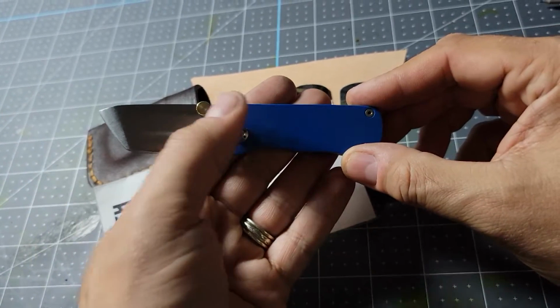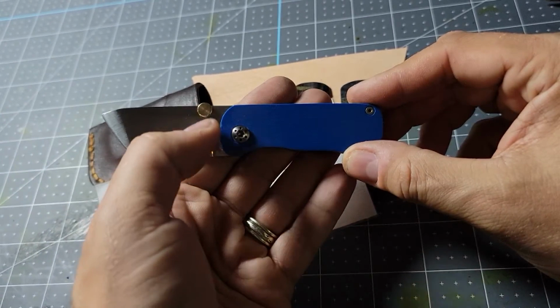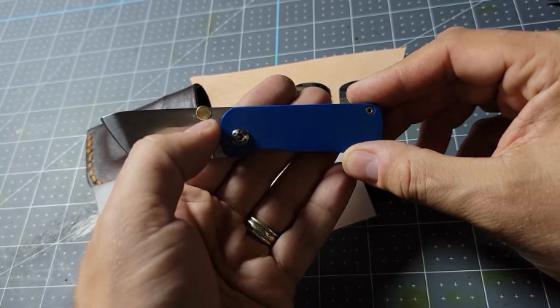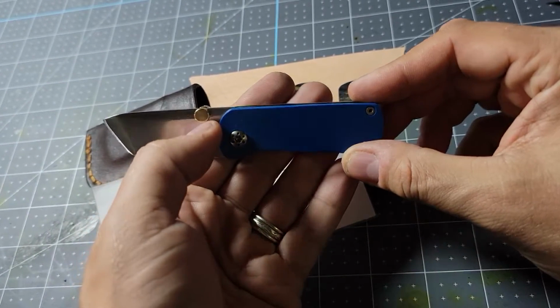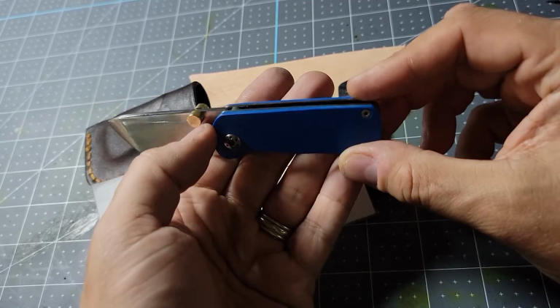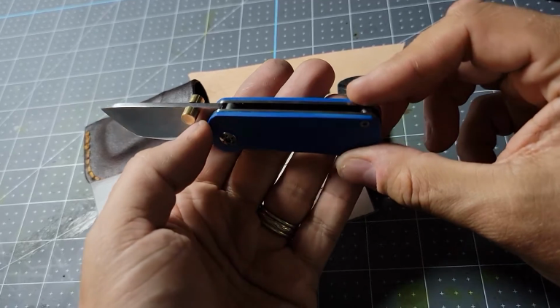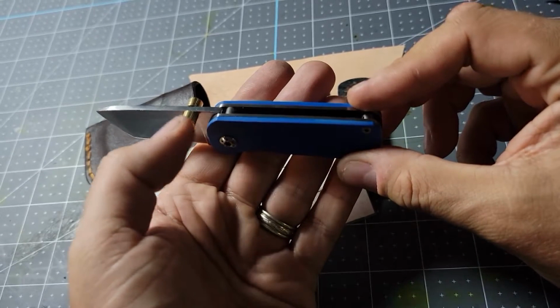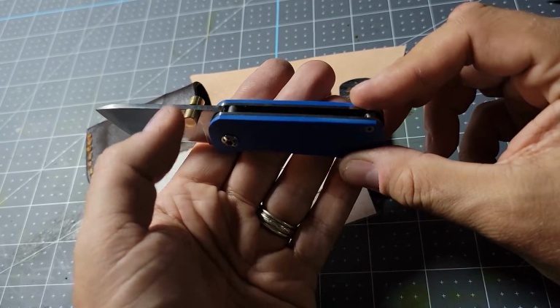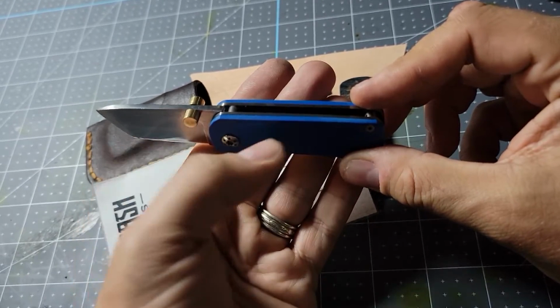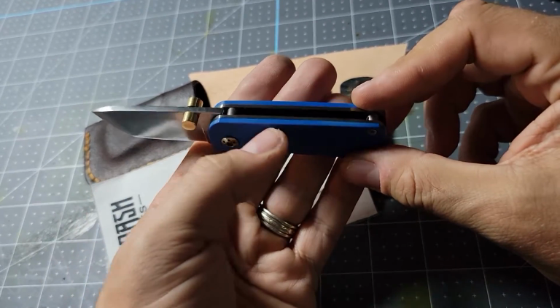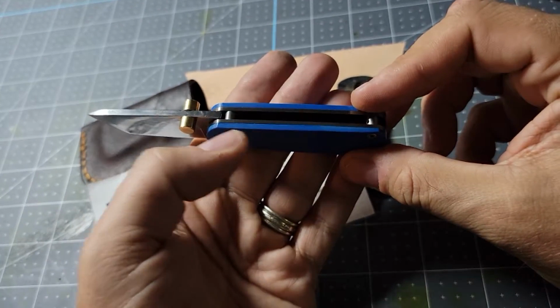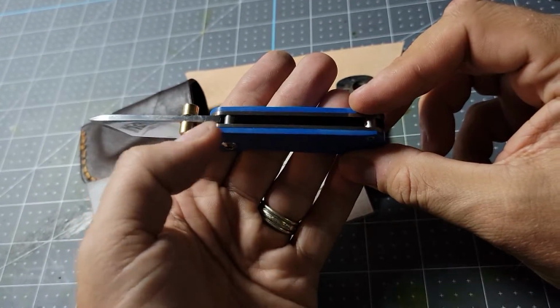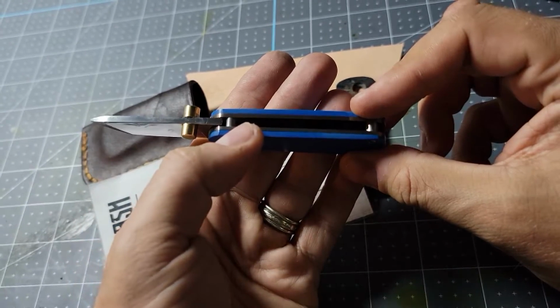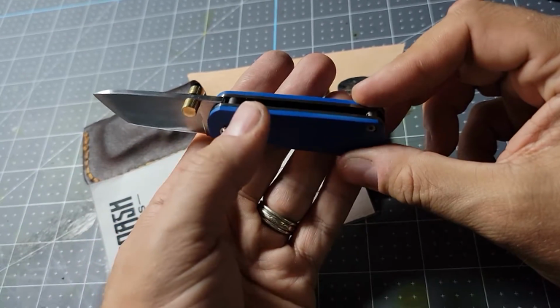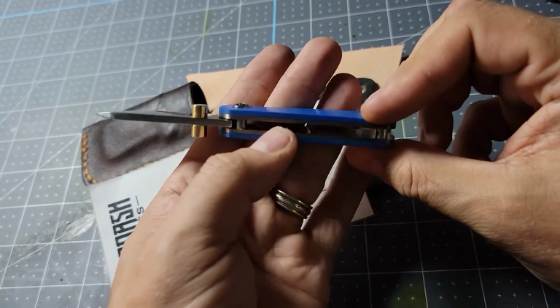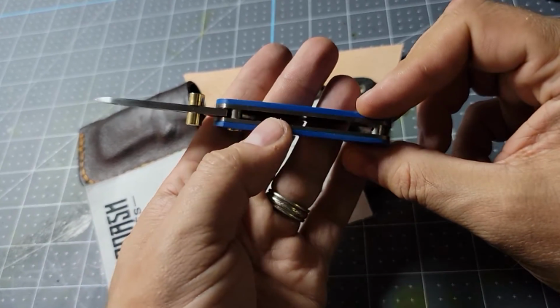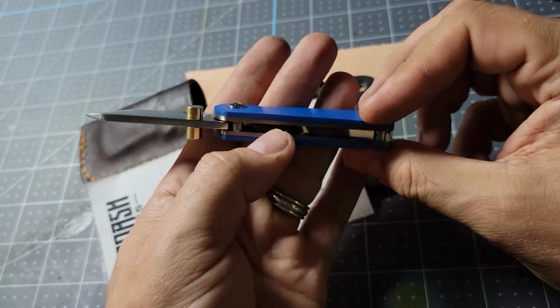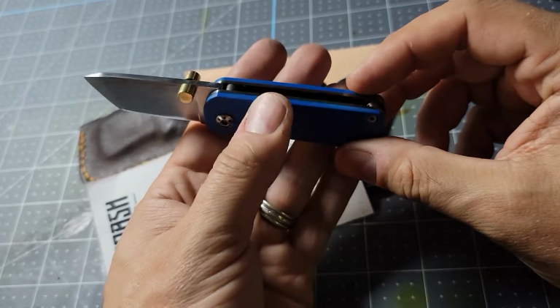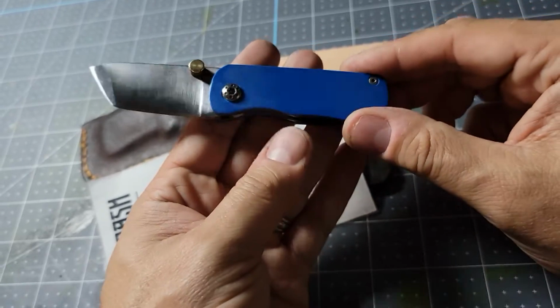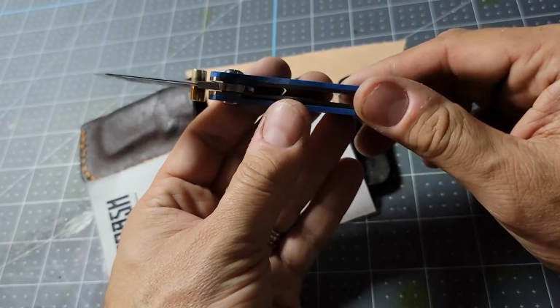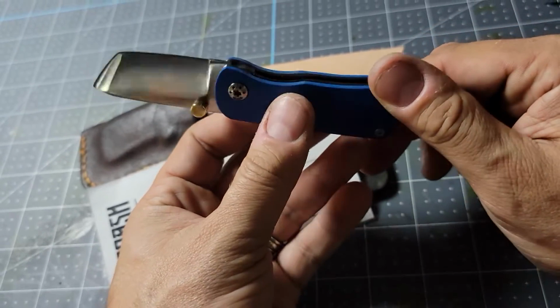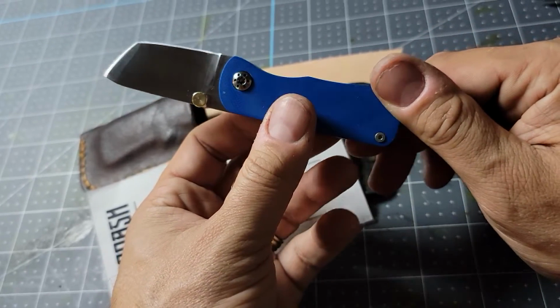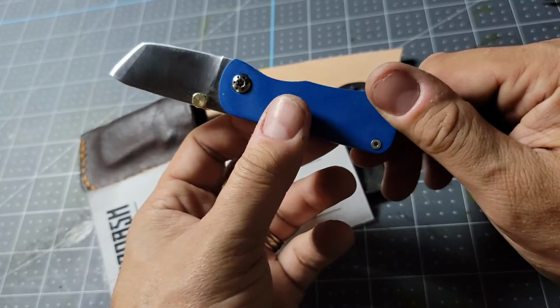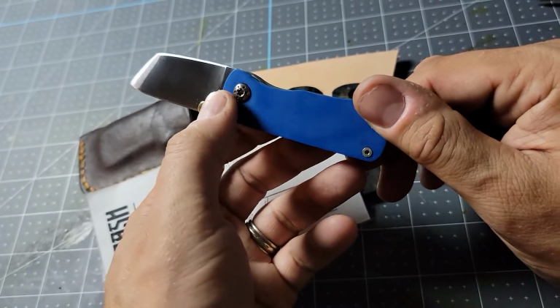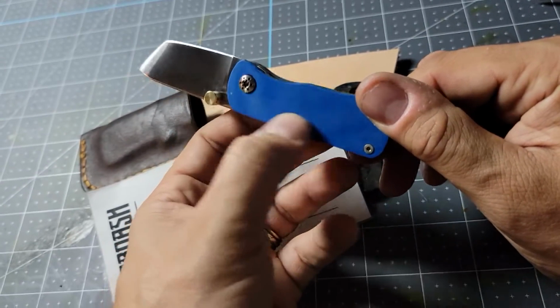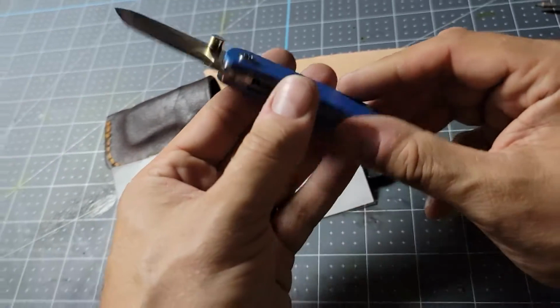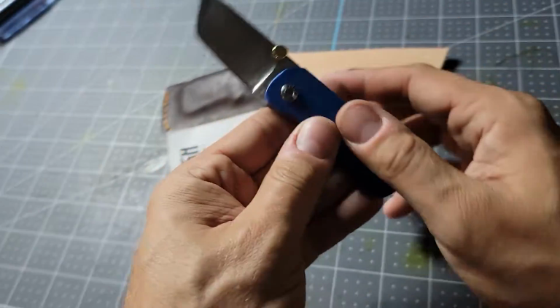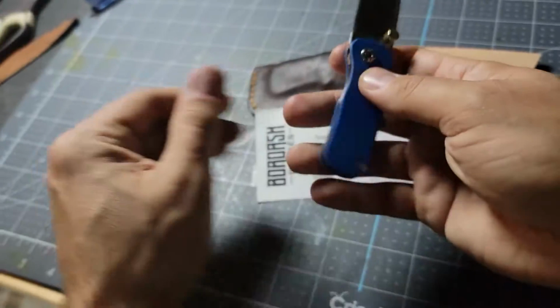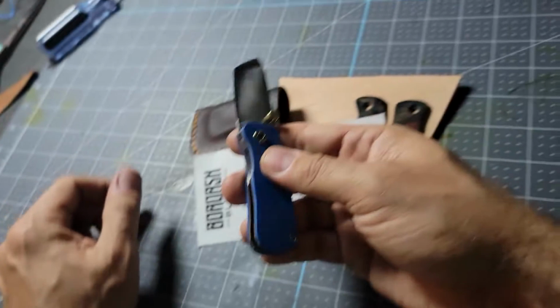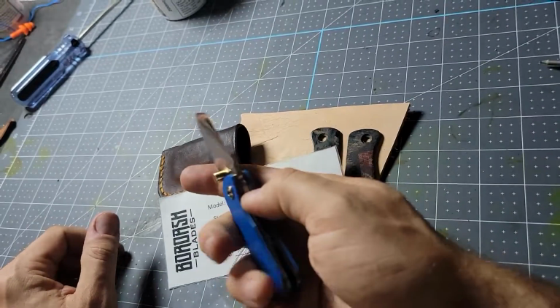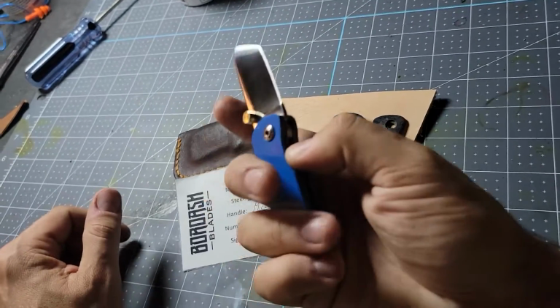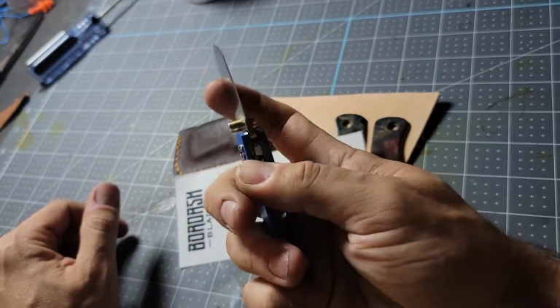It has these brass thumb studs — double barrel — which is my favorite. It runs on phosphor bronze washers. It's a very smooth opener.